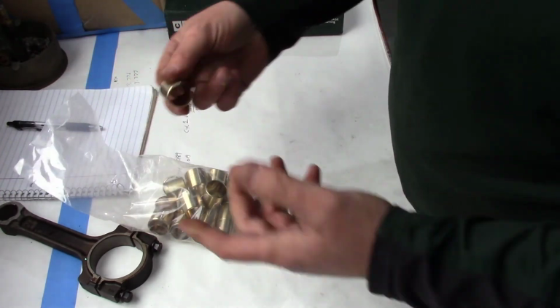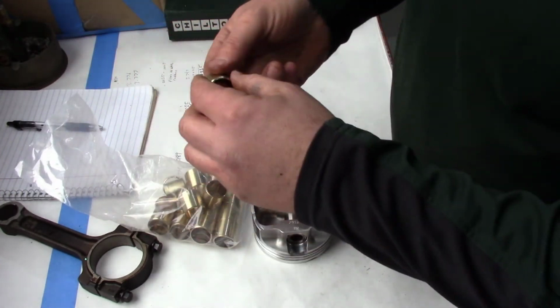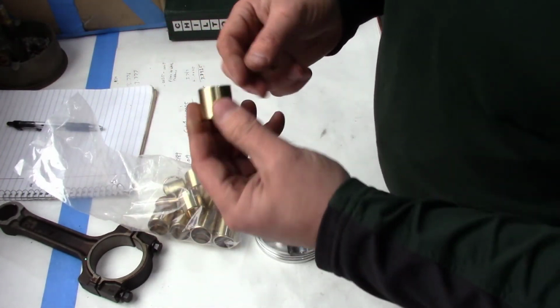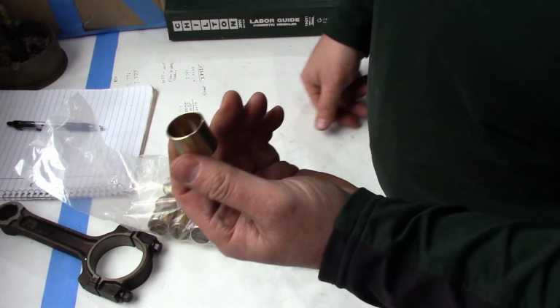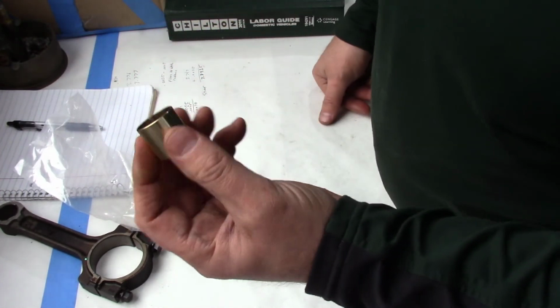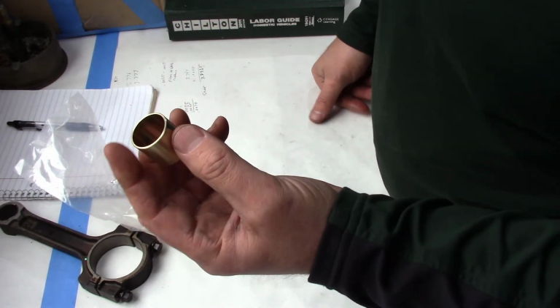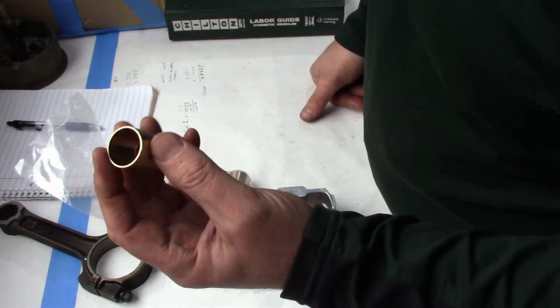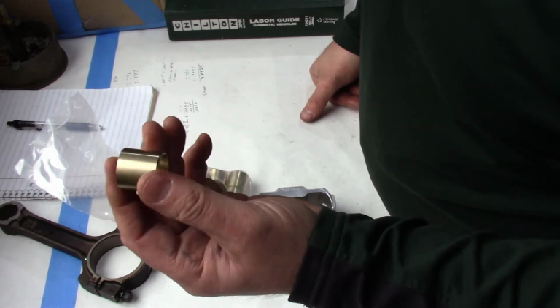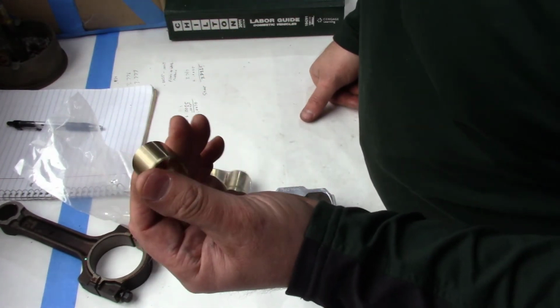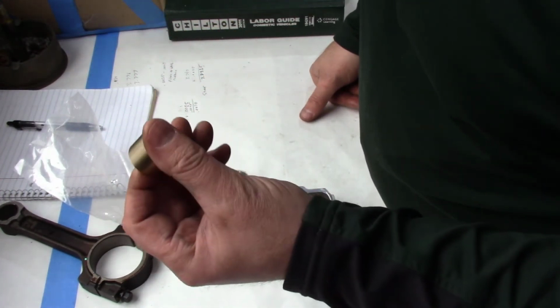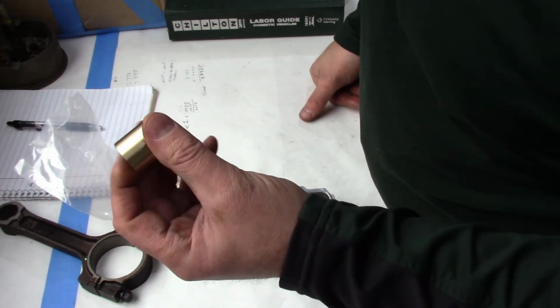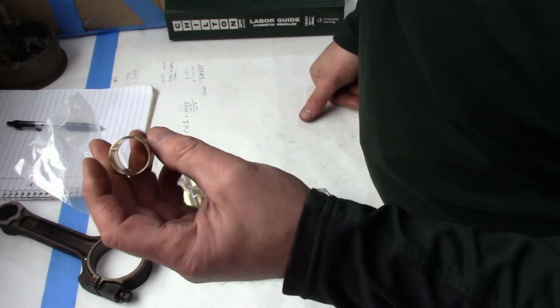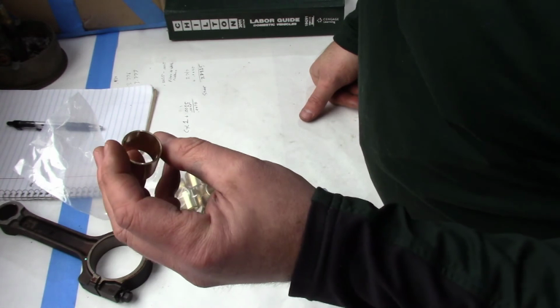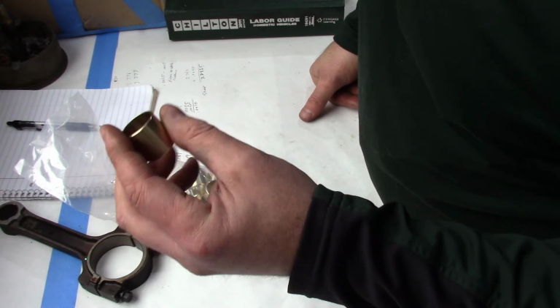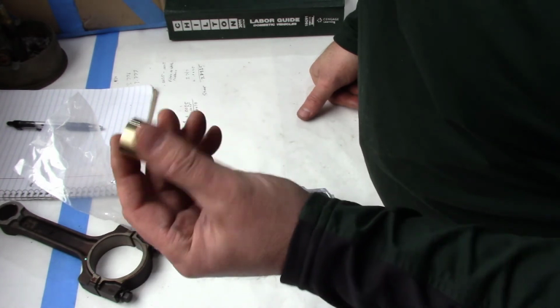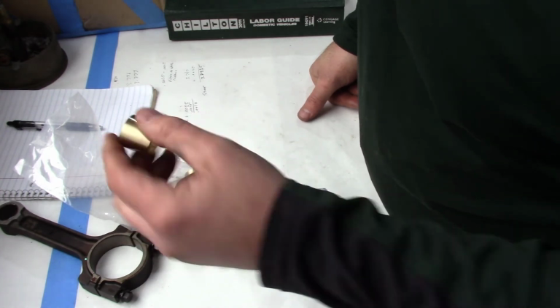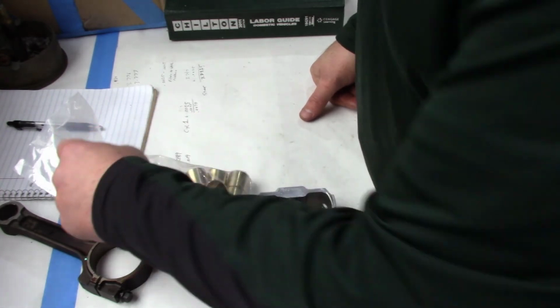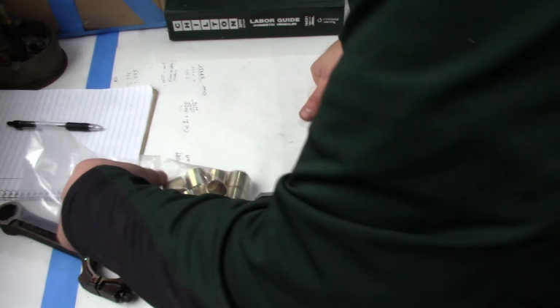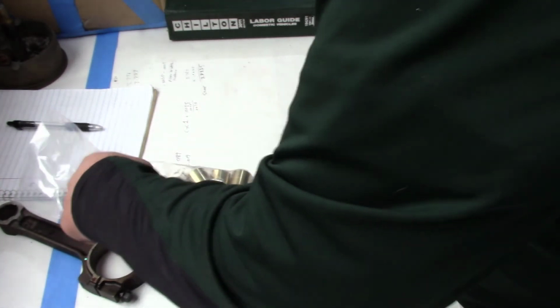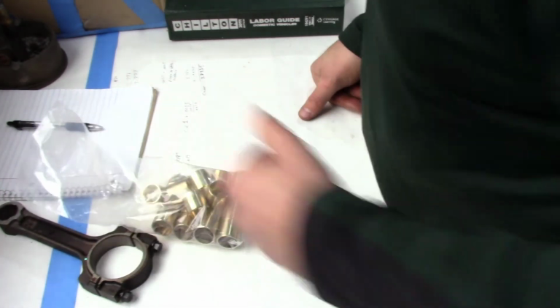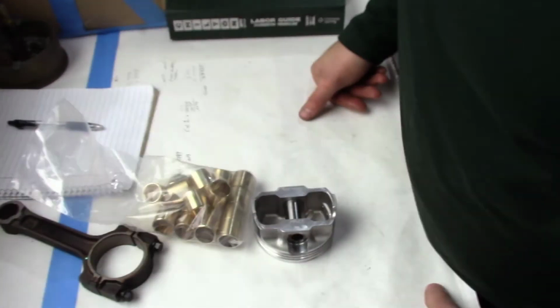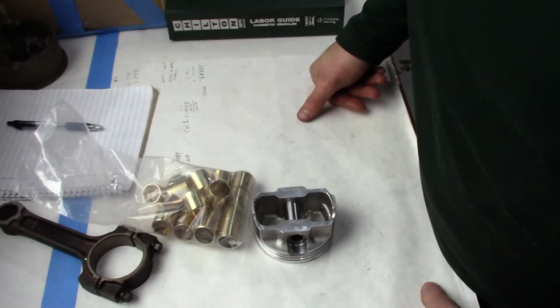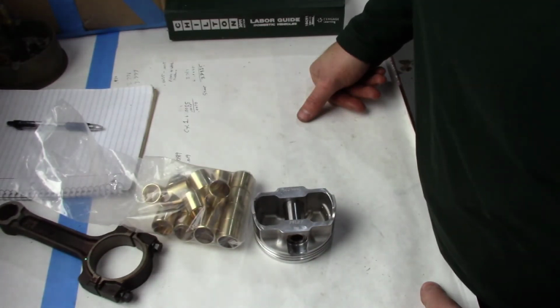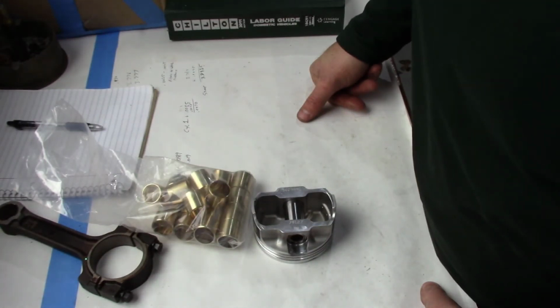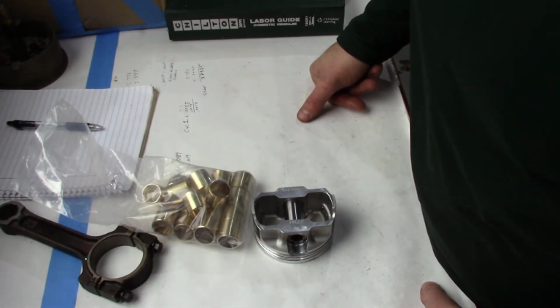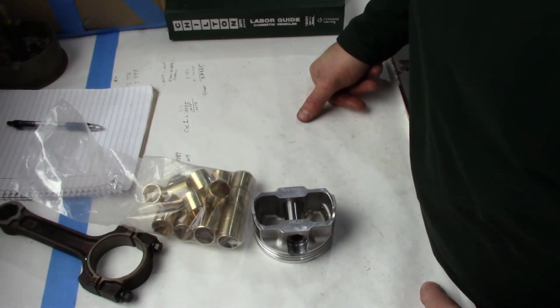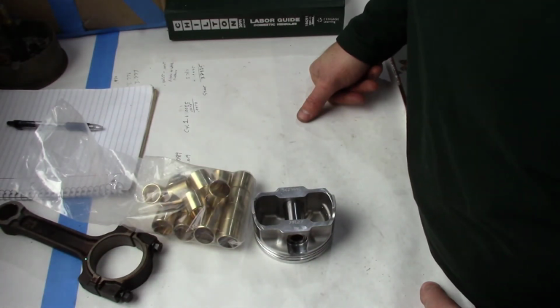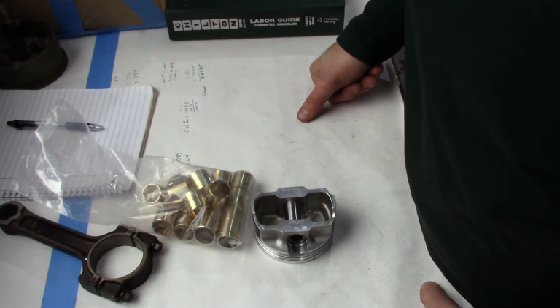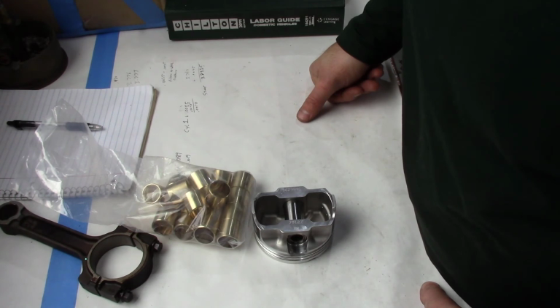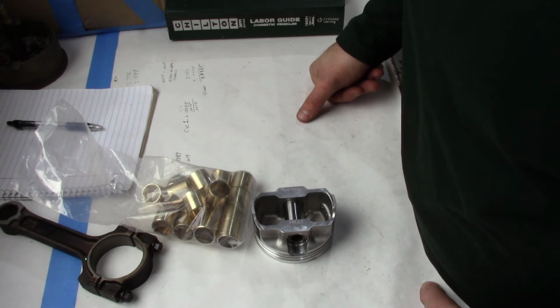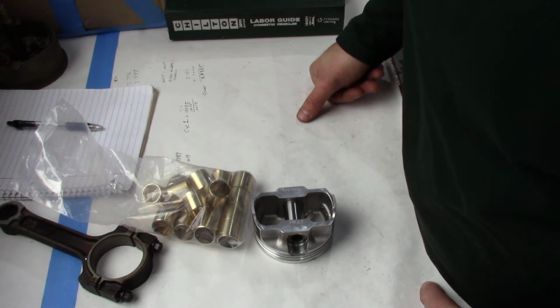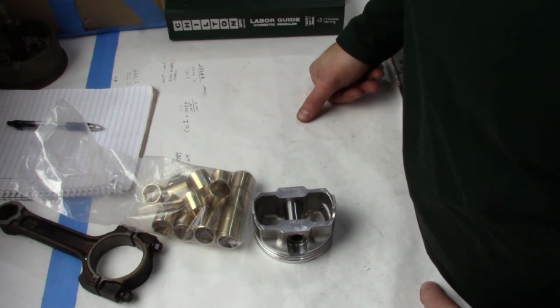Send me a message if you want a set of these for your build — I have them custom made, so I can get a set to you. Just send me a message in the description.